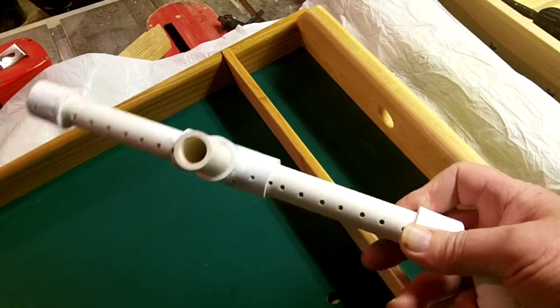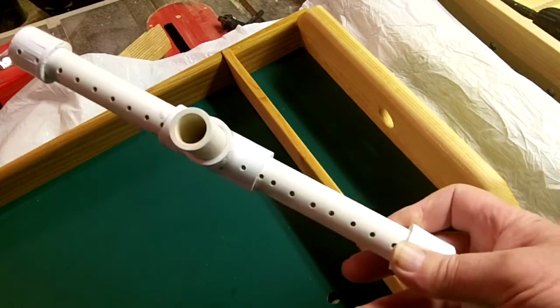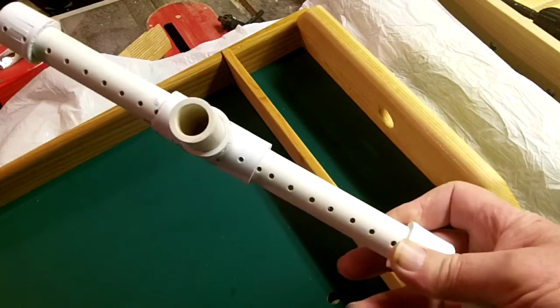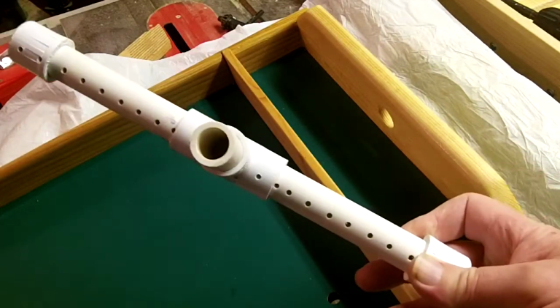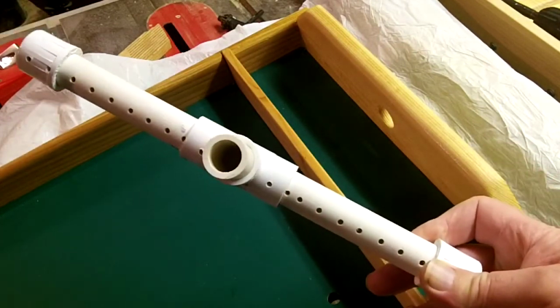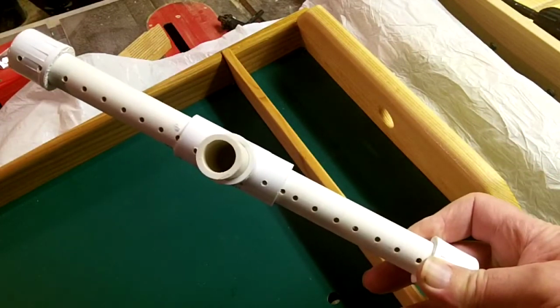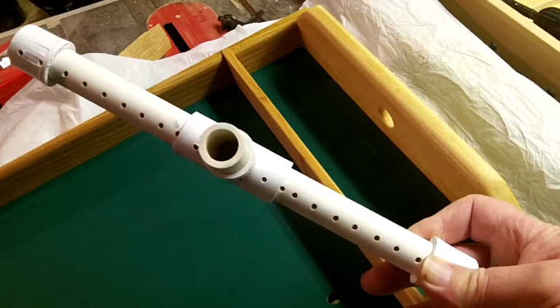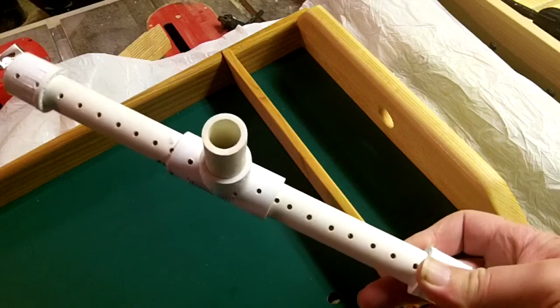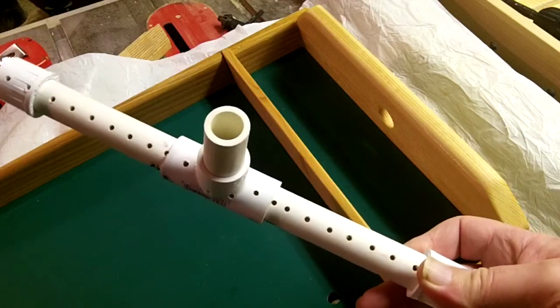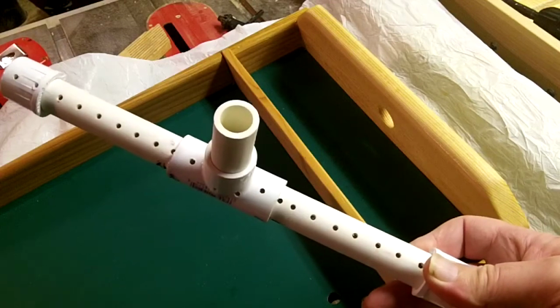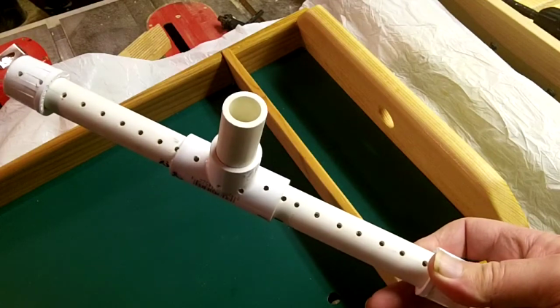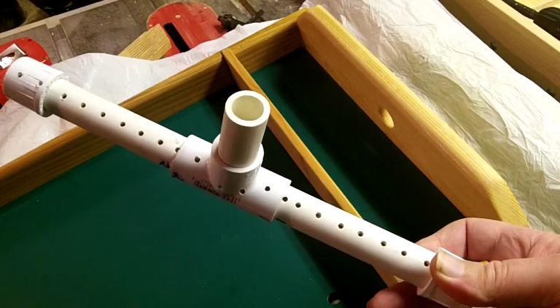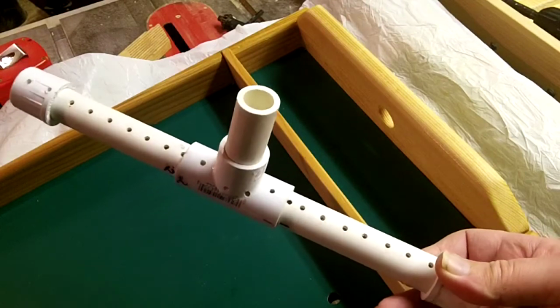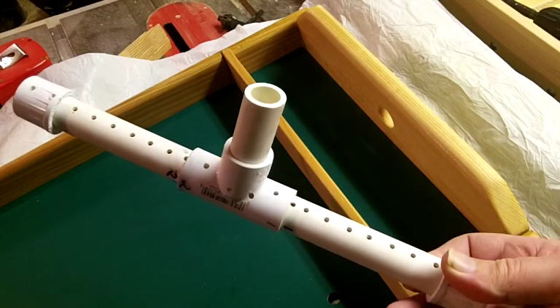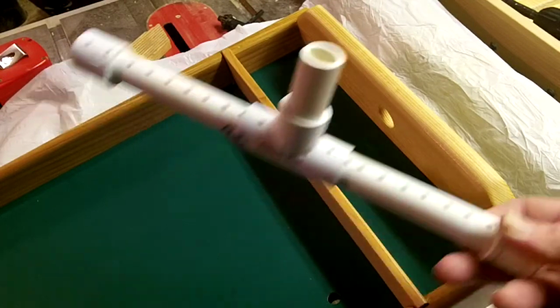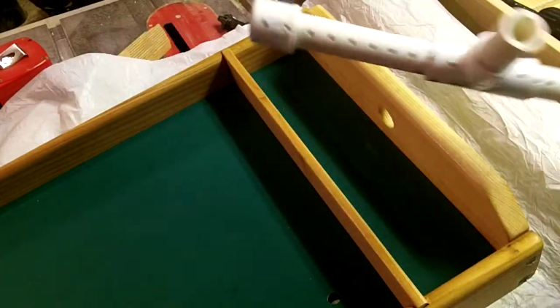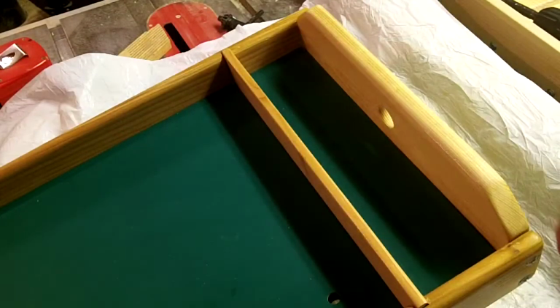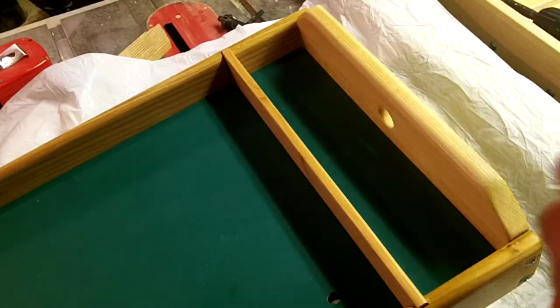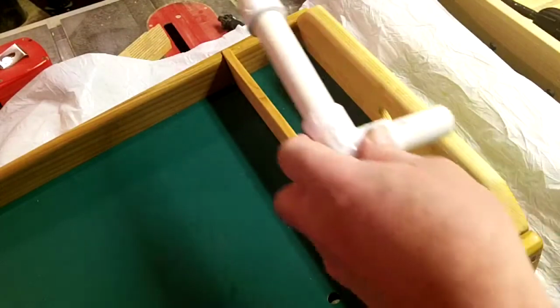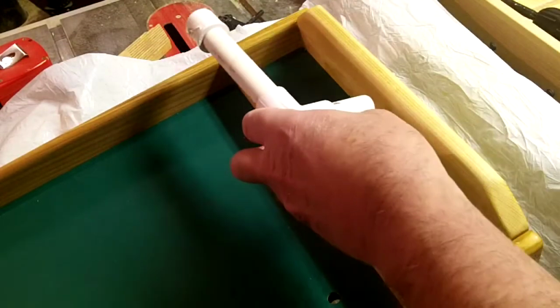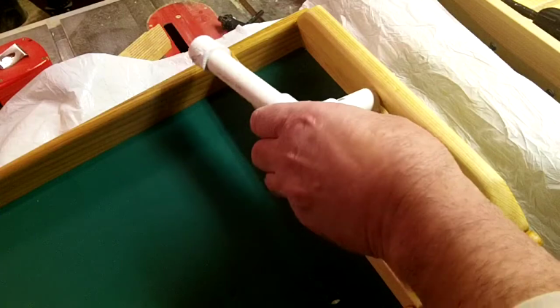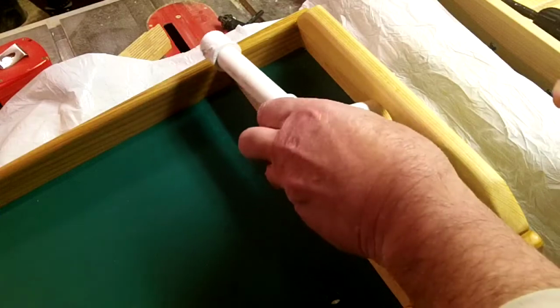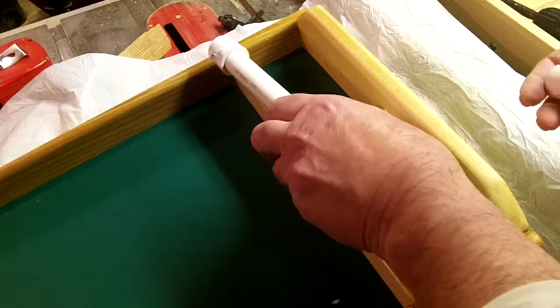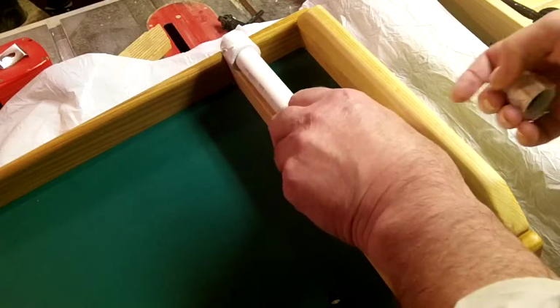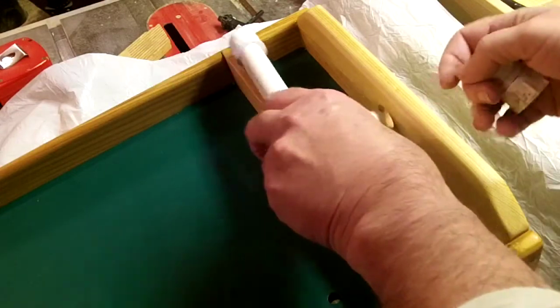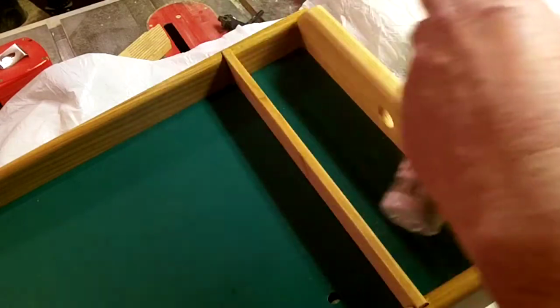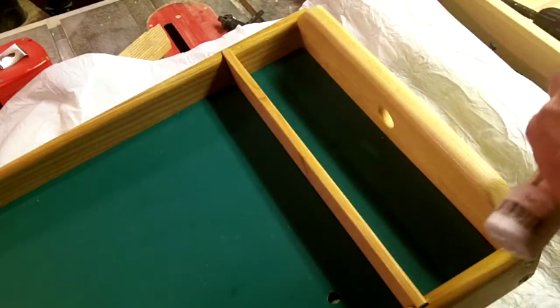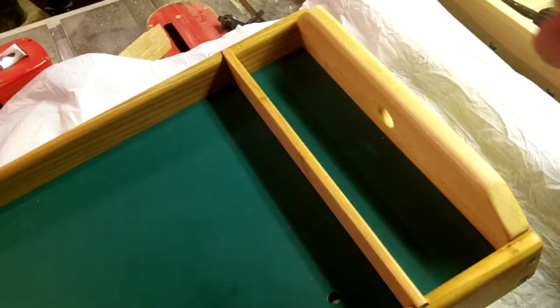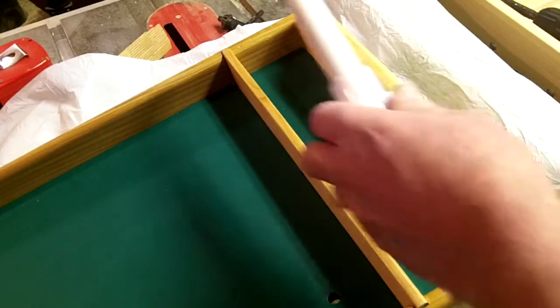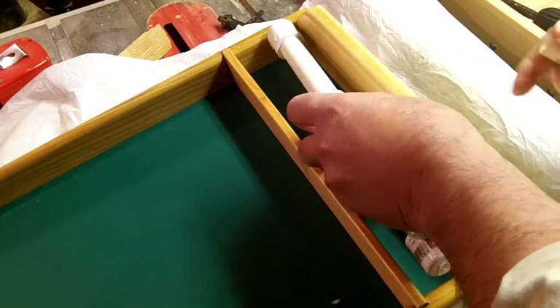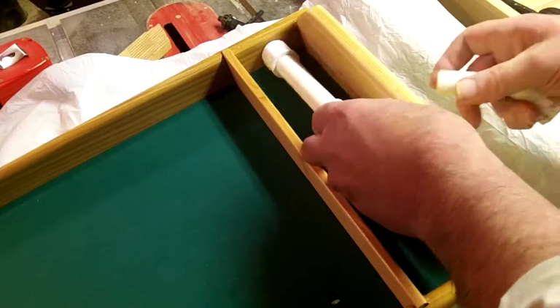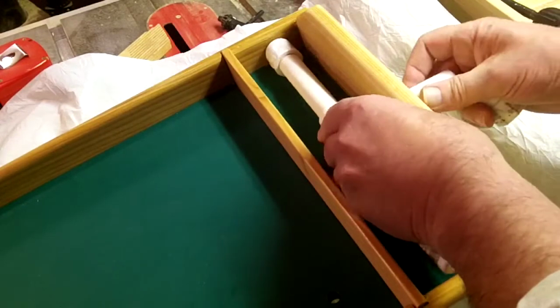Here you can see the hole configuration on the water bar. We have them pointed back towards the back board on the table in order to help smooth out the water flow.